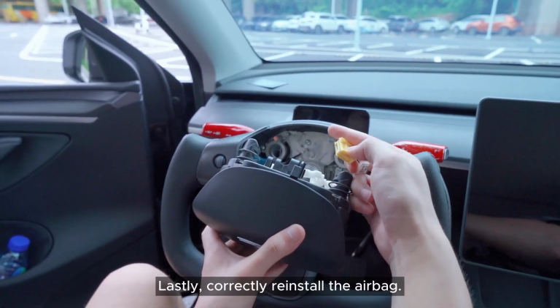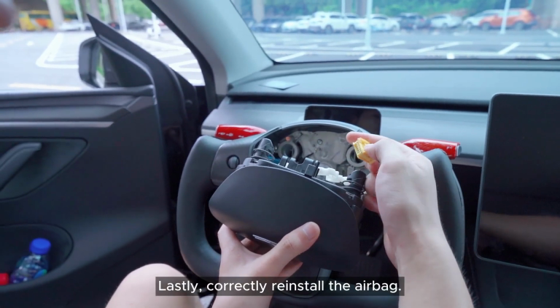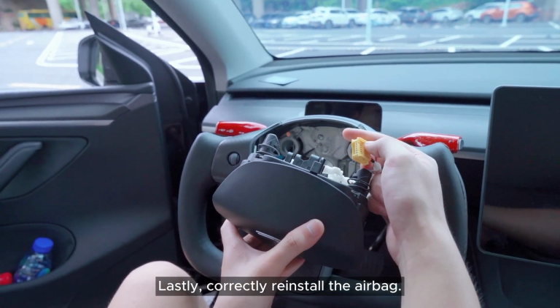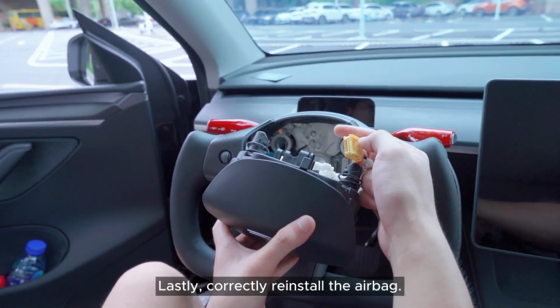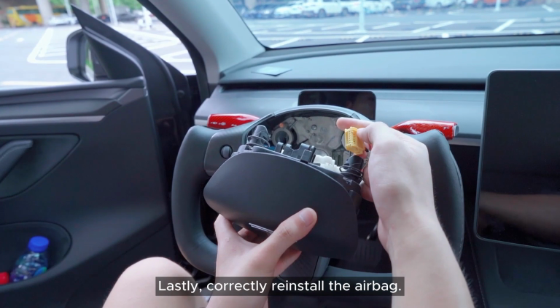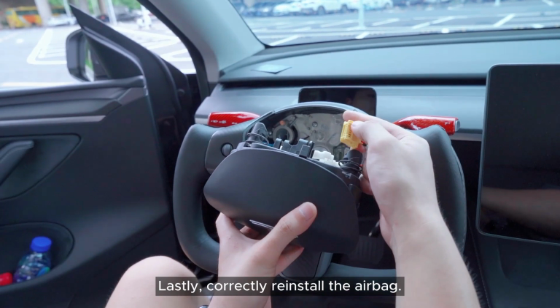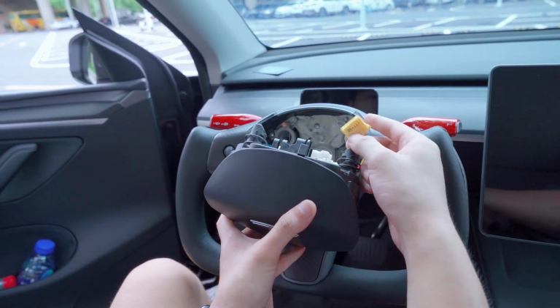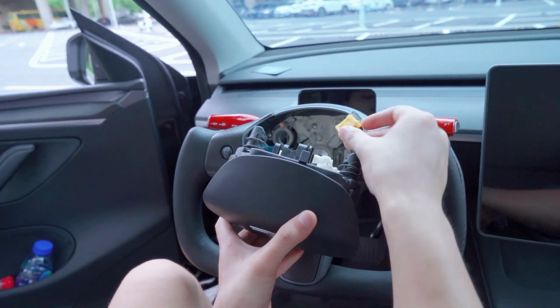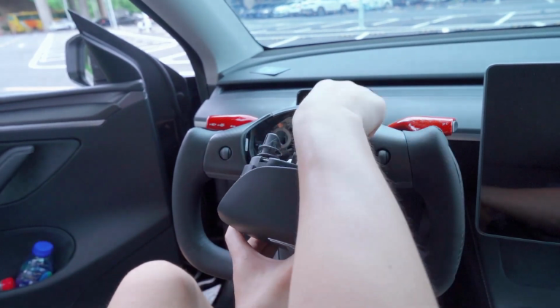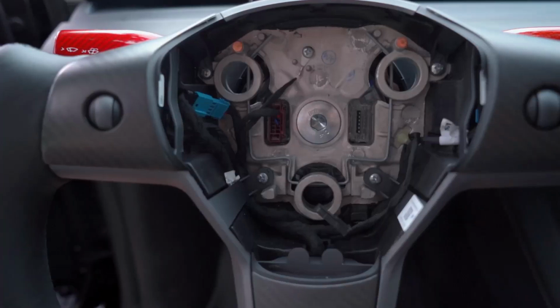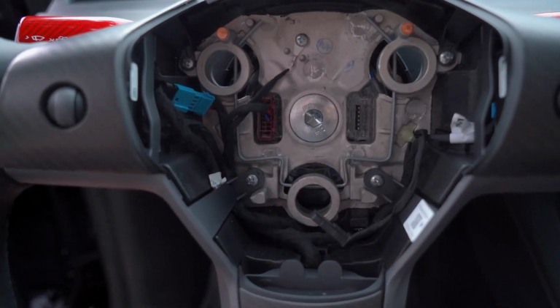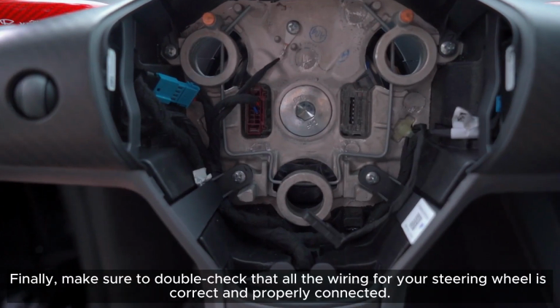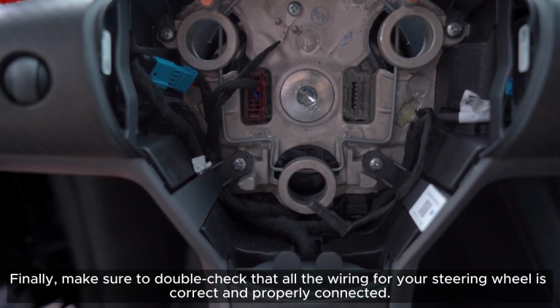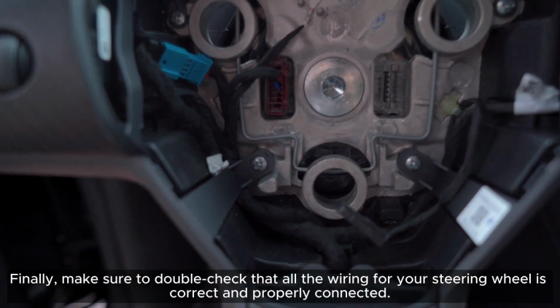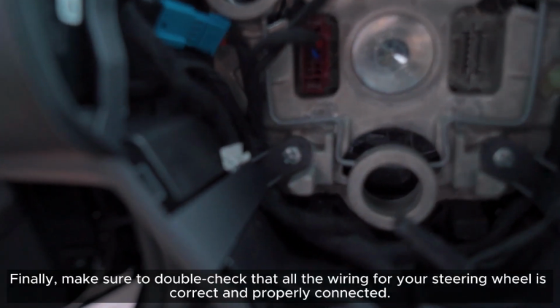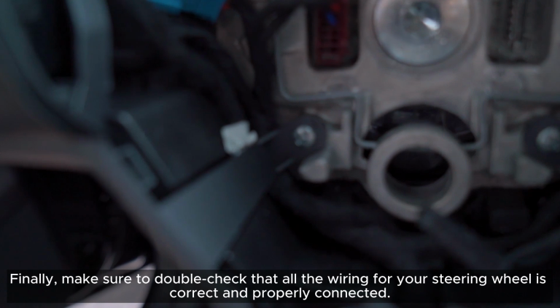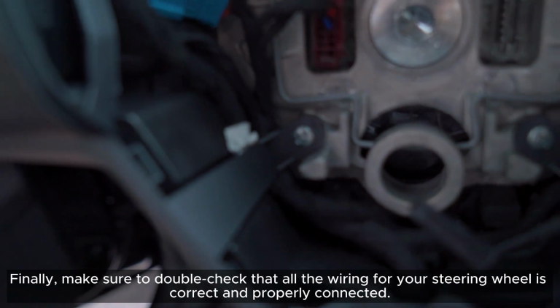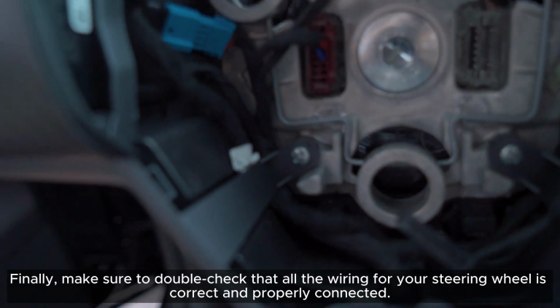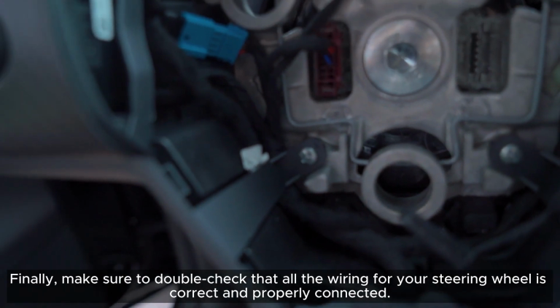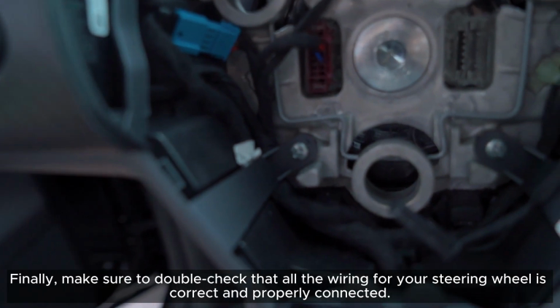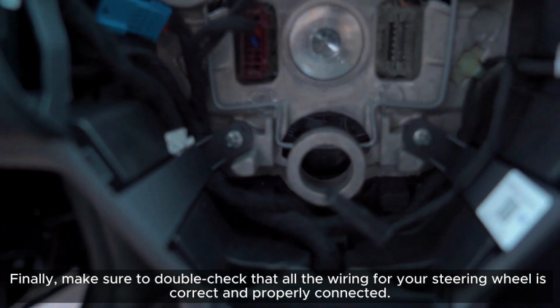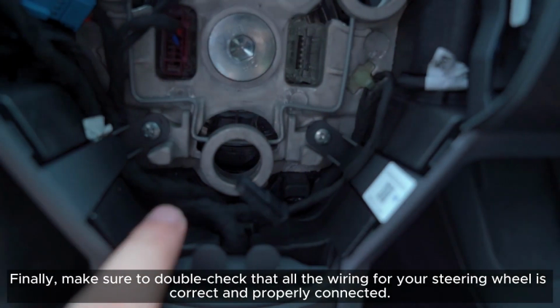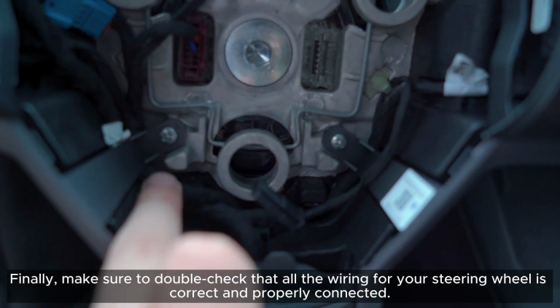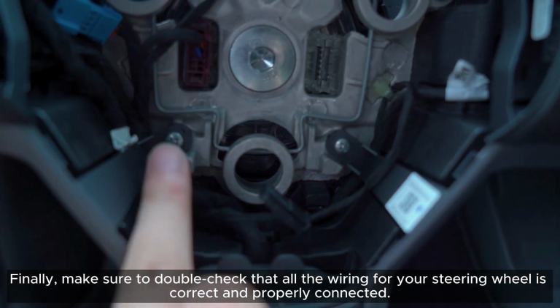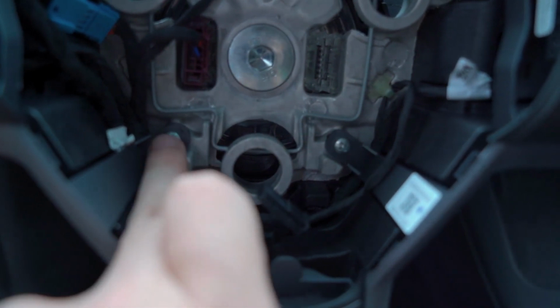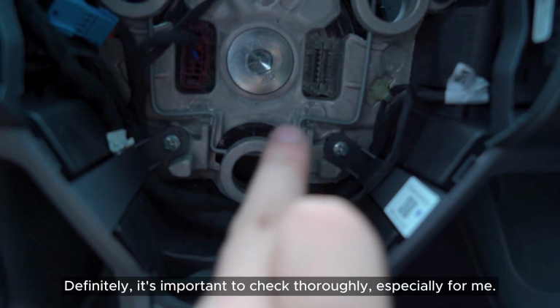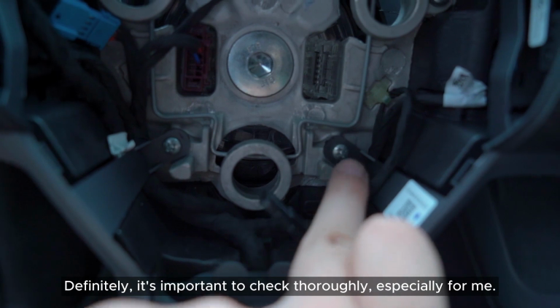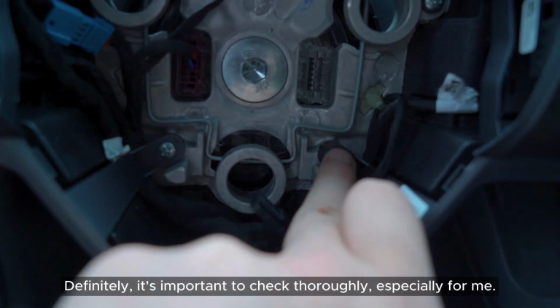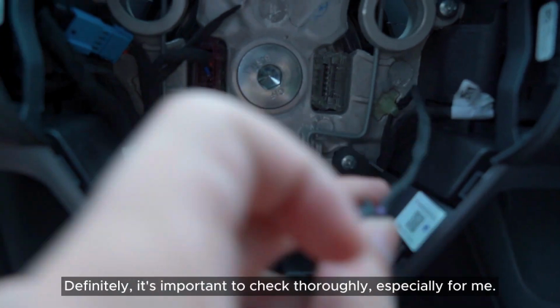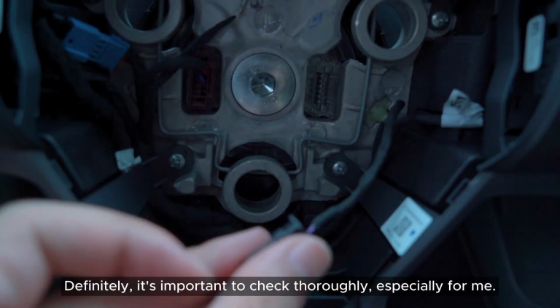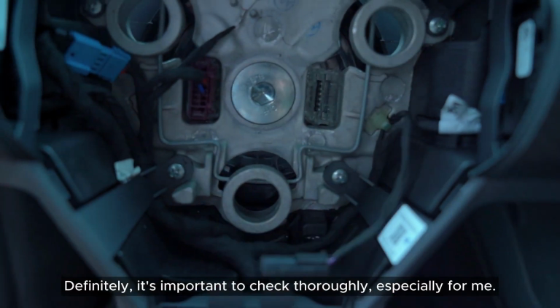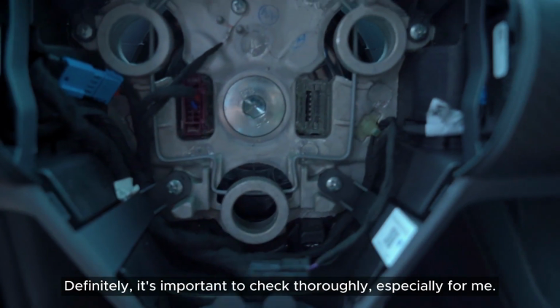Lastly, correctly reinstall the airbag. Finally, make sure to double-check that all the wiring for your steering wheel is correct and properly connected. It's important to check thoroughly.